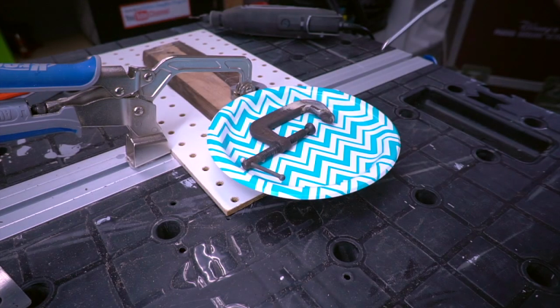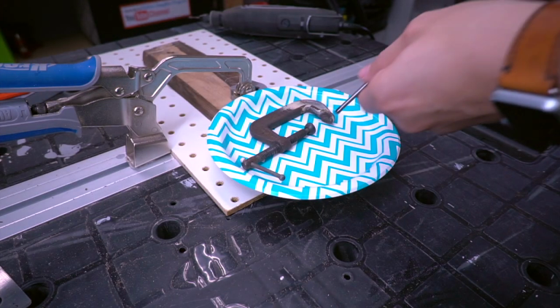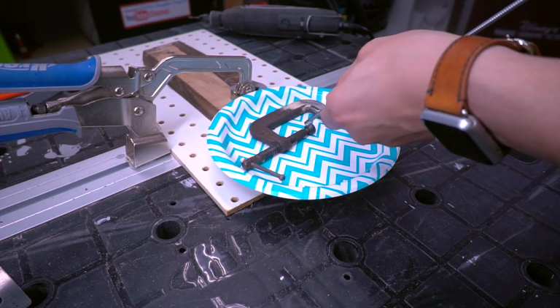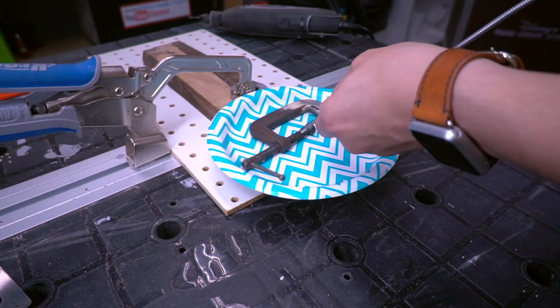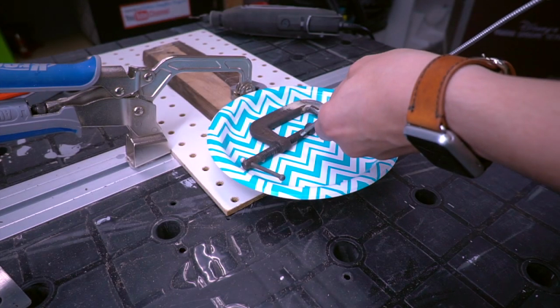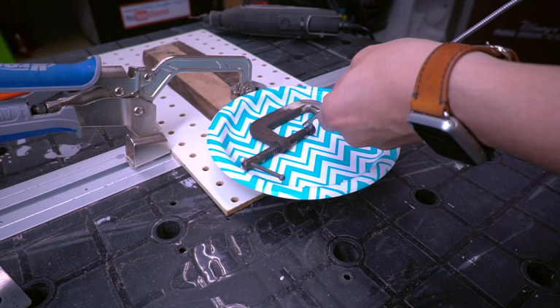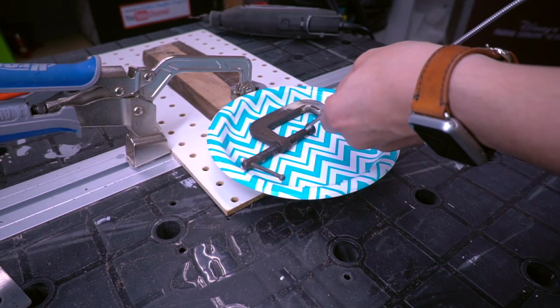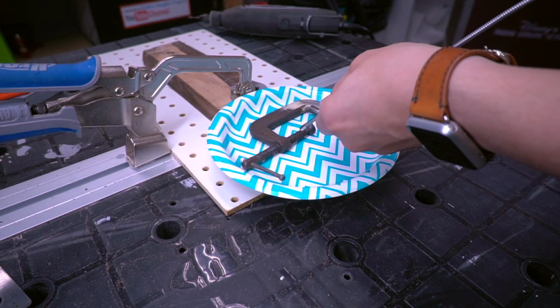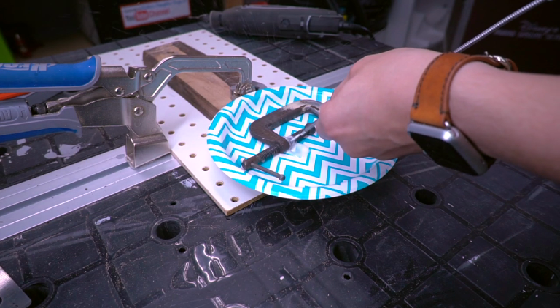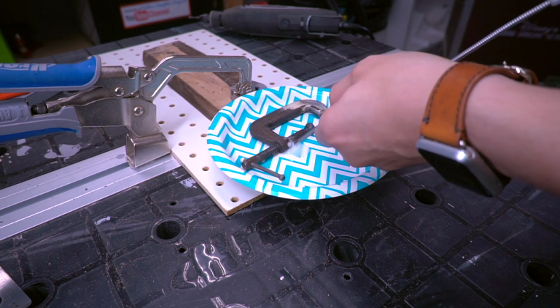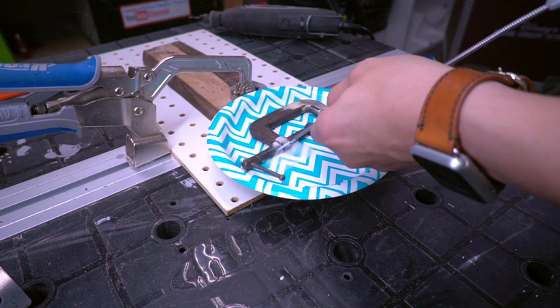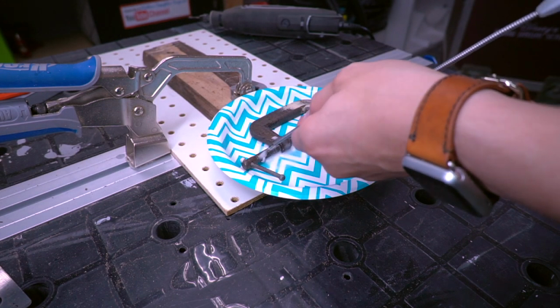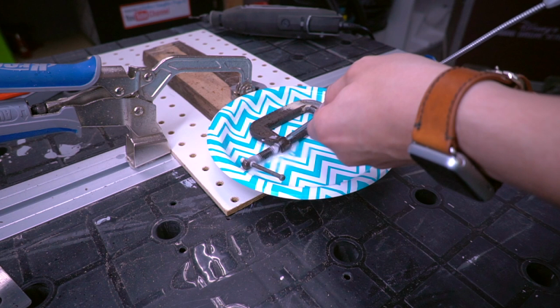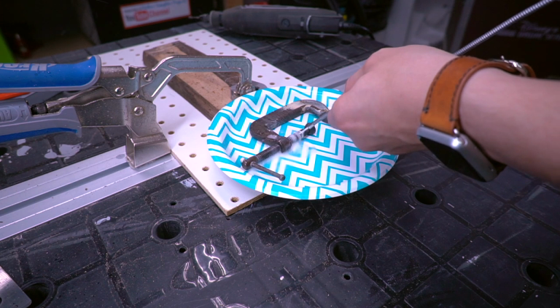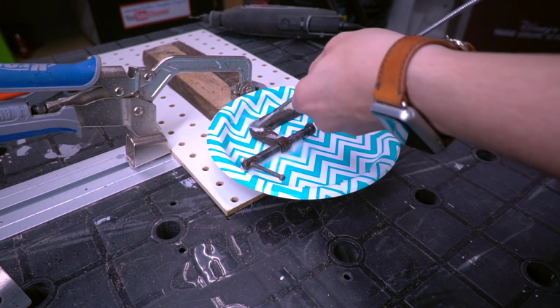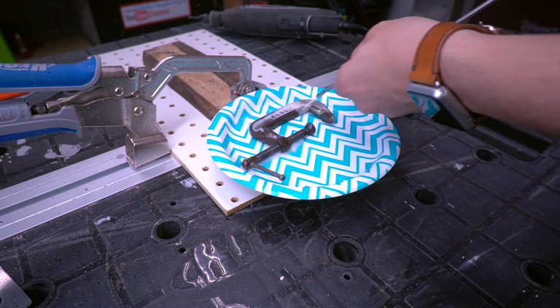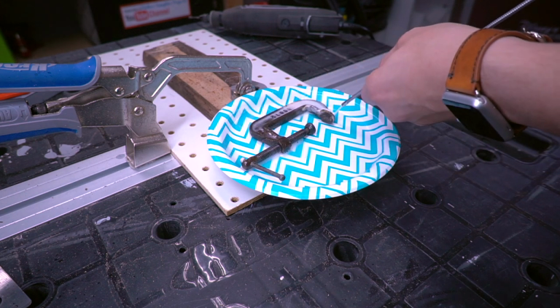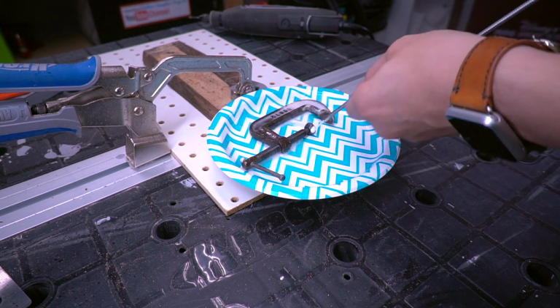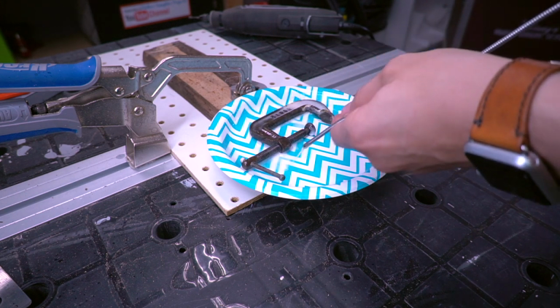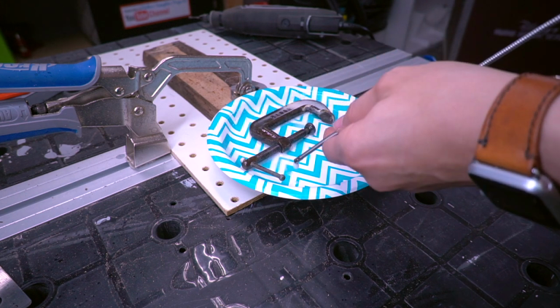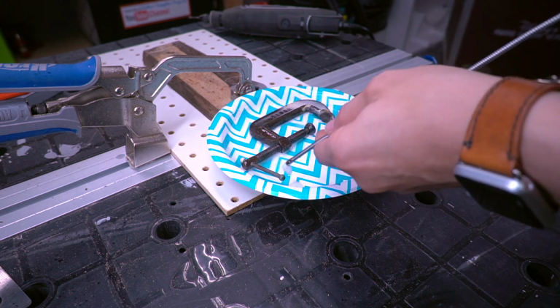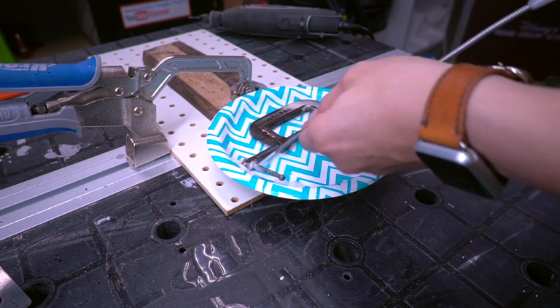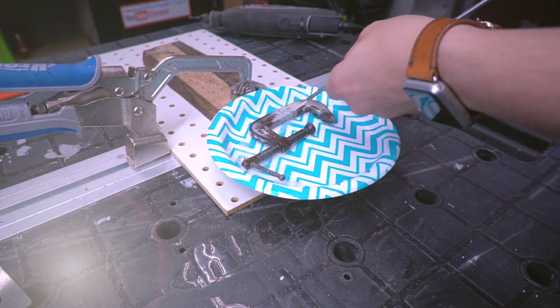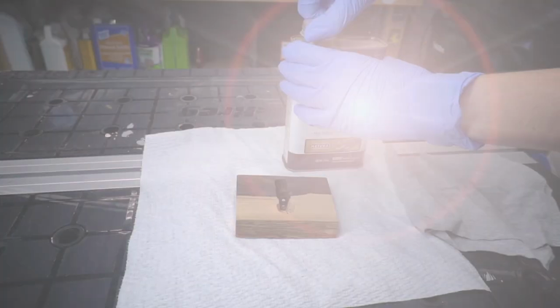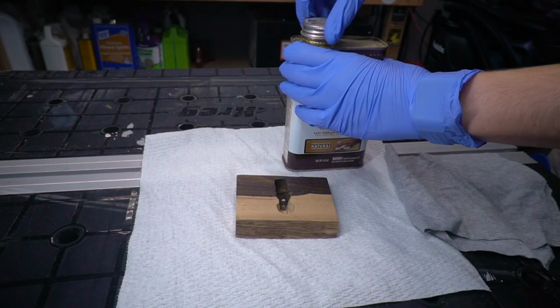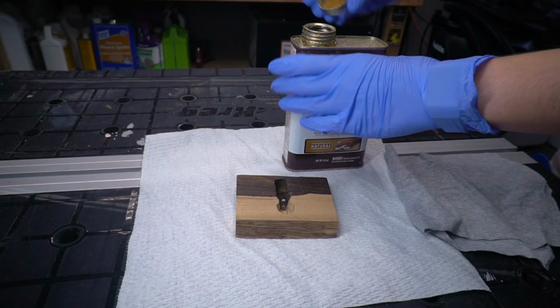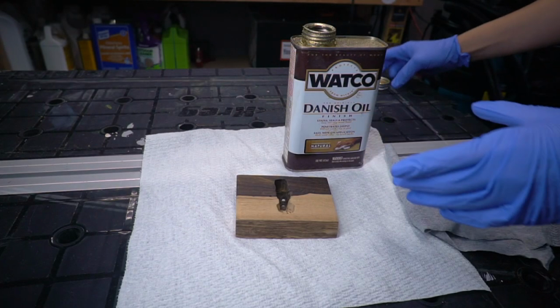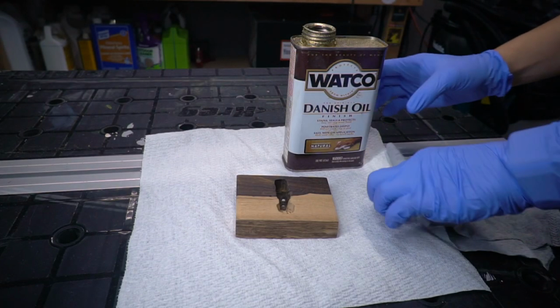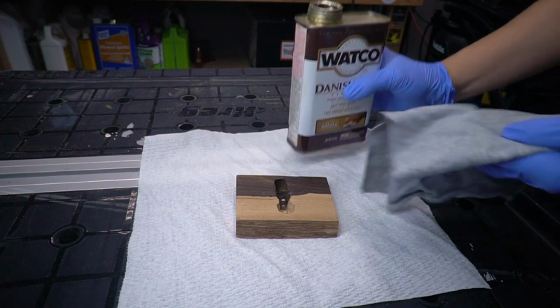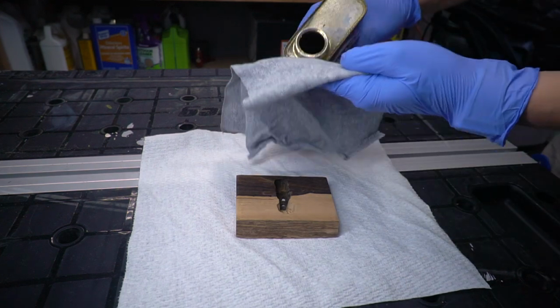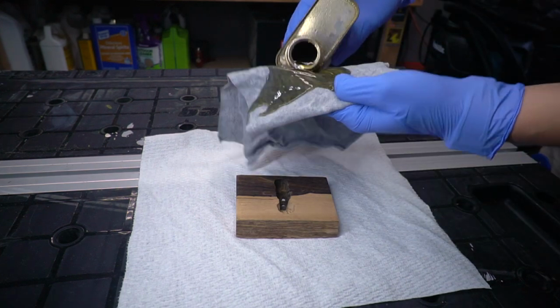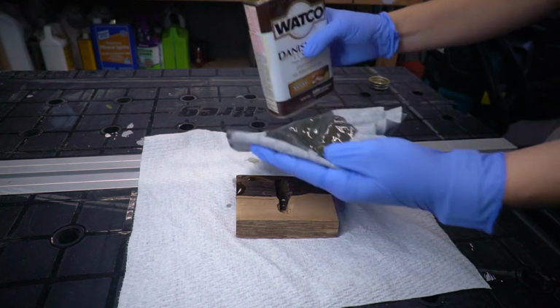We sprayed some WD-40 to make sure the clamp was rust-free and ready for its new purpose. We finished the base with some Danish oil and wiped off the excess.